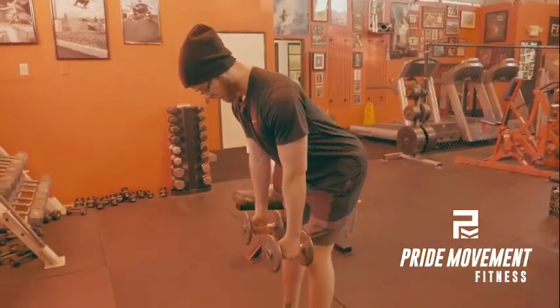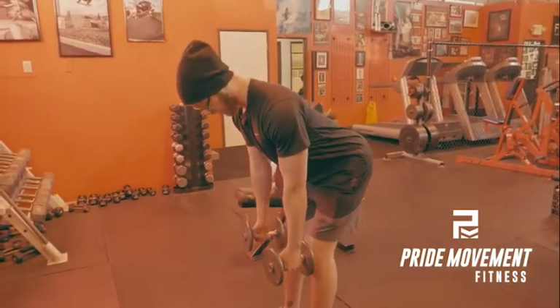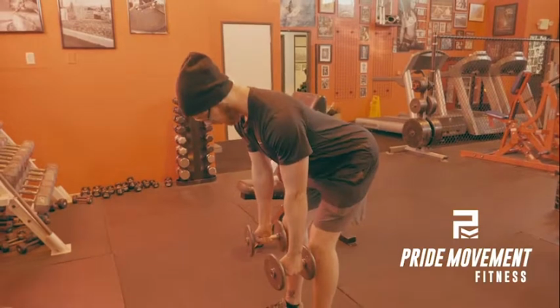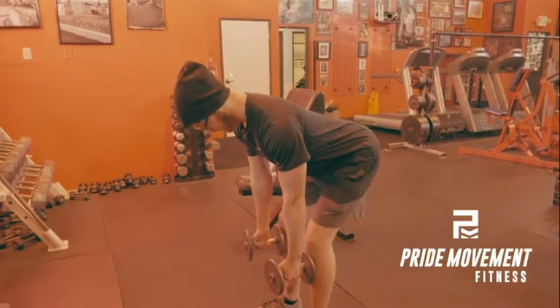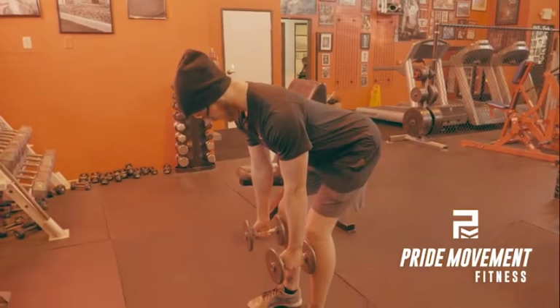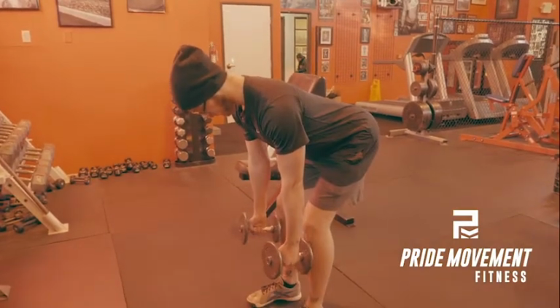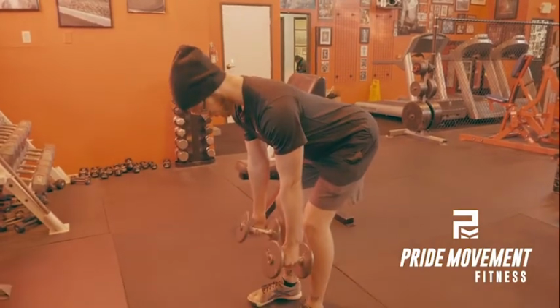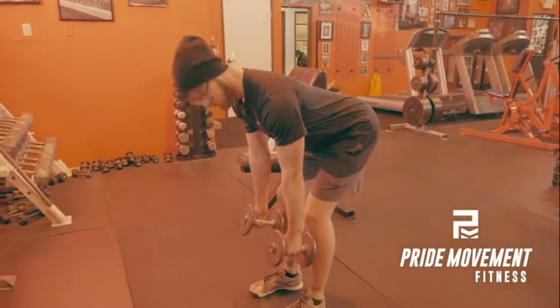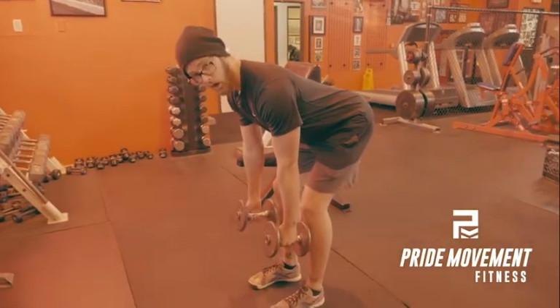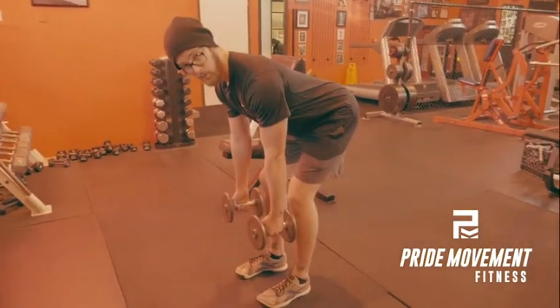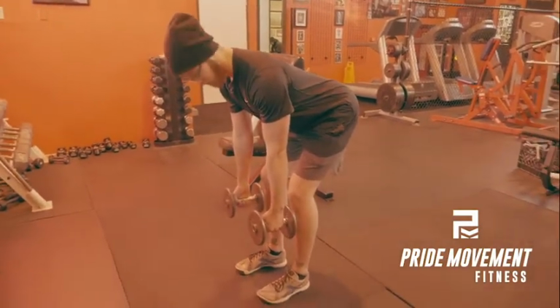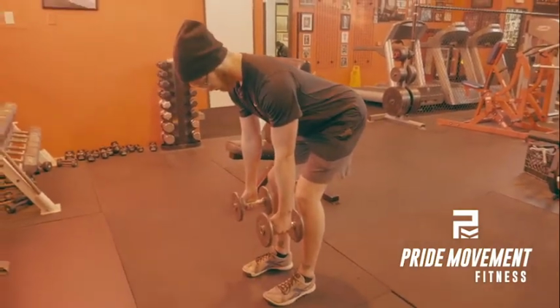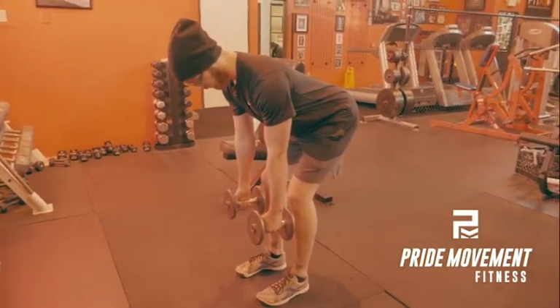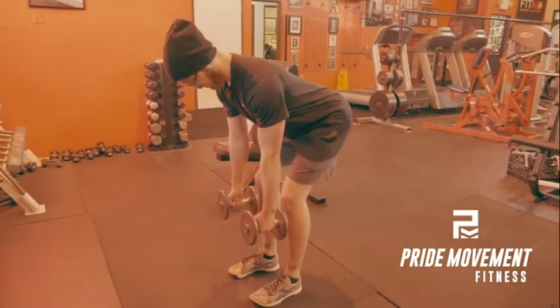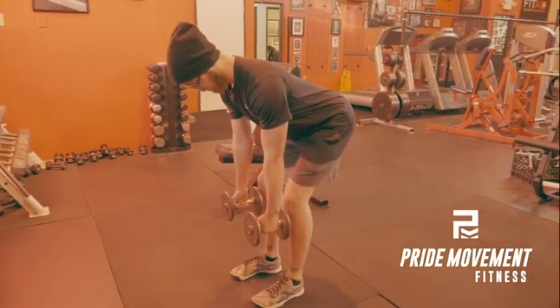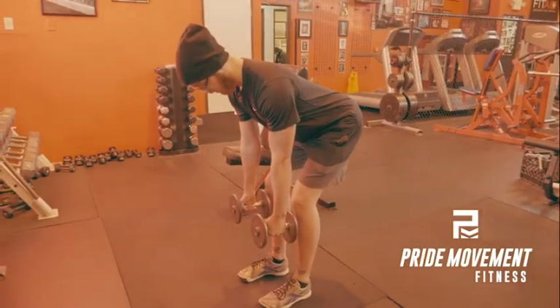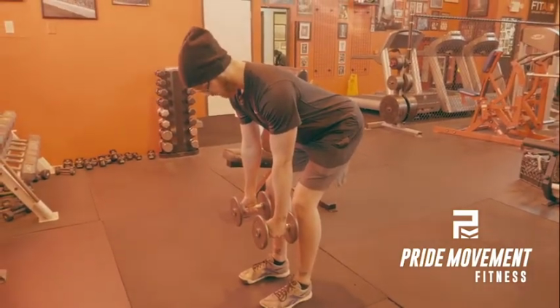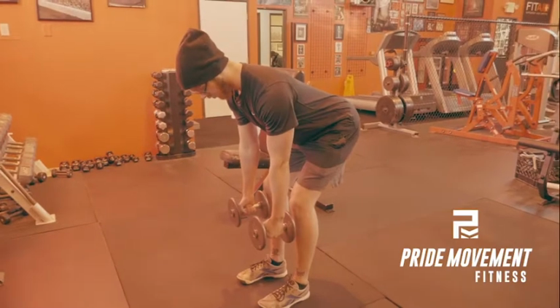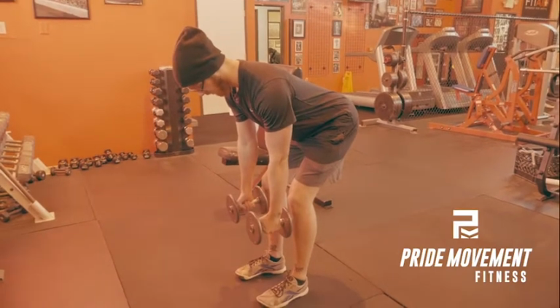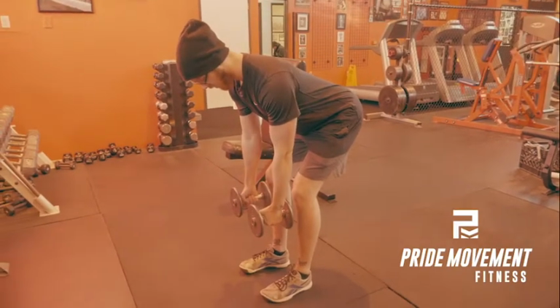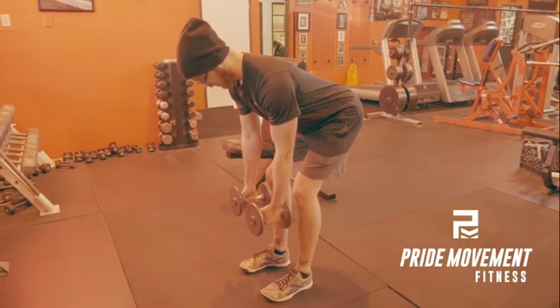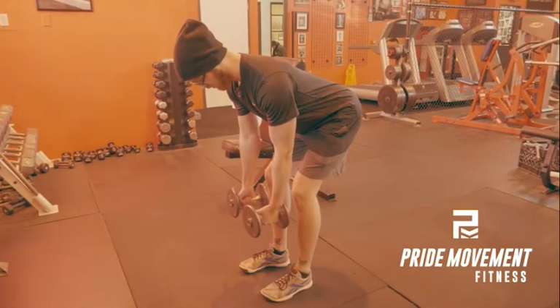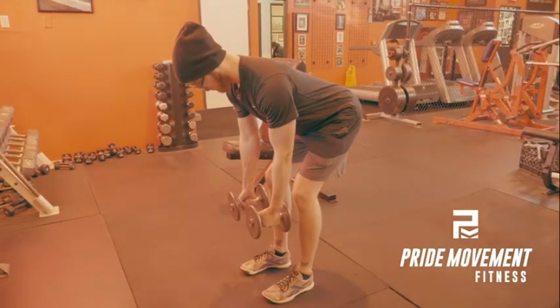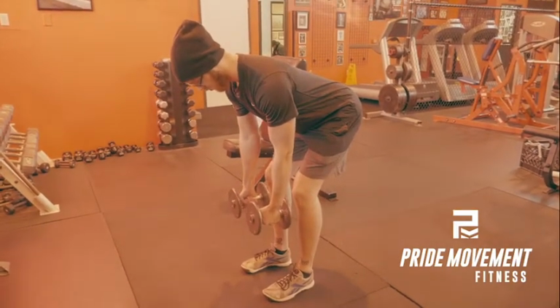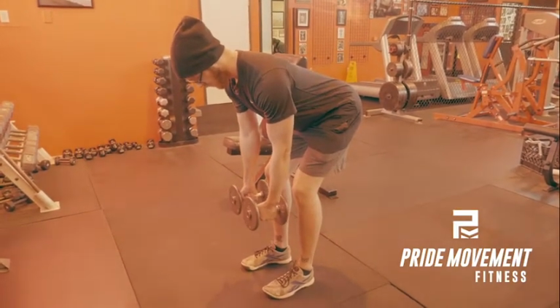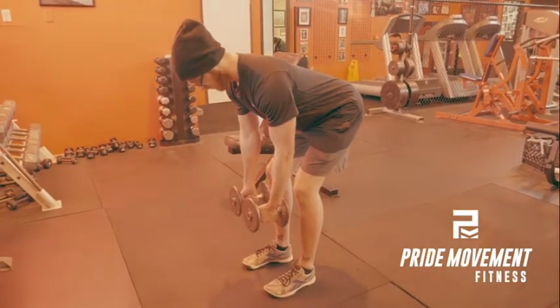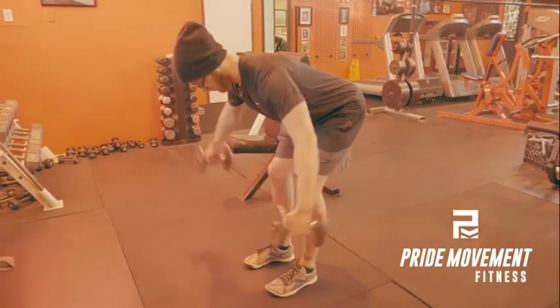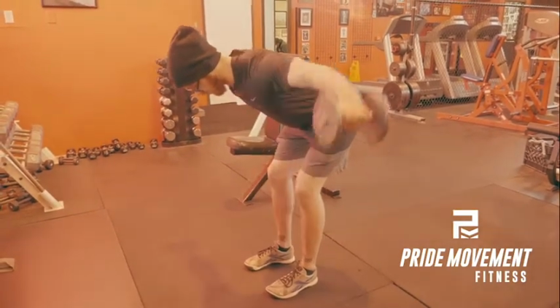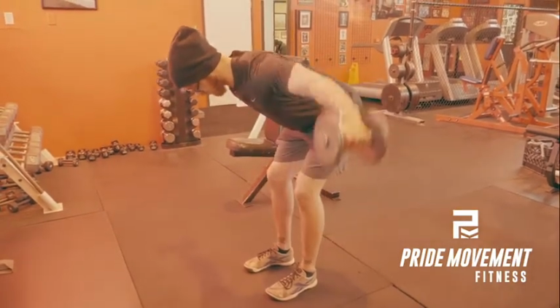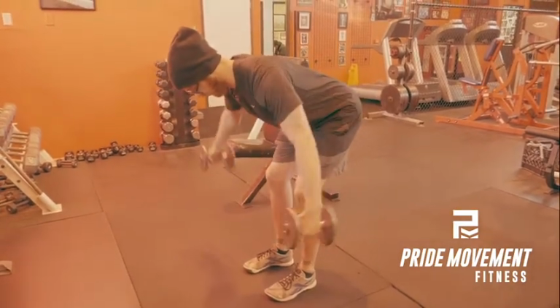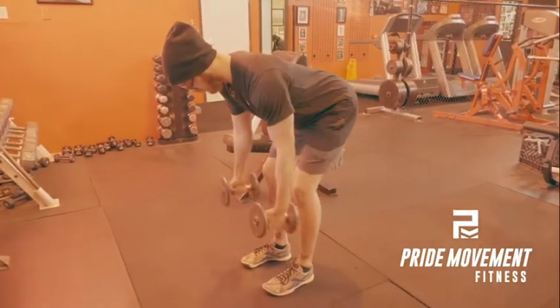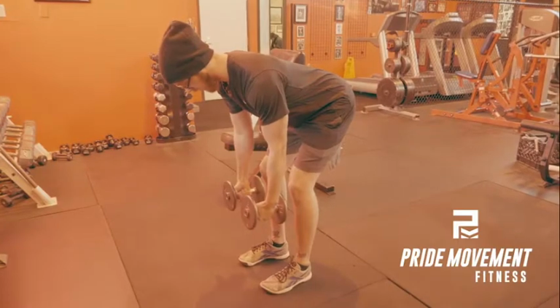Until you get below the knees — you'll notice my shins are pretty much perpendicular to the floor, the hips are back, the back is straight — and then take a breath in and you're going straight back.